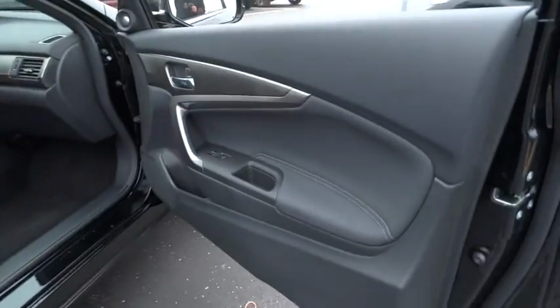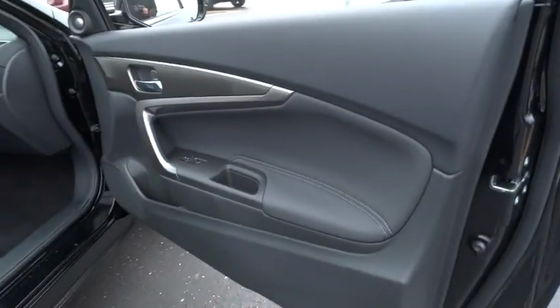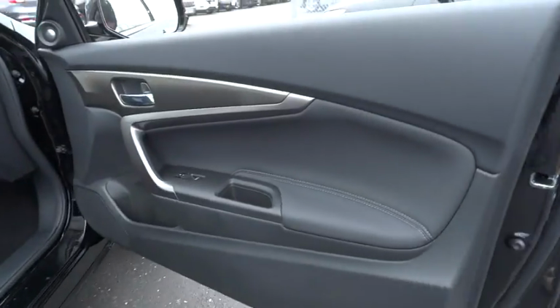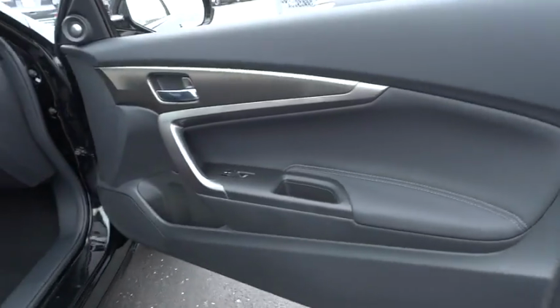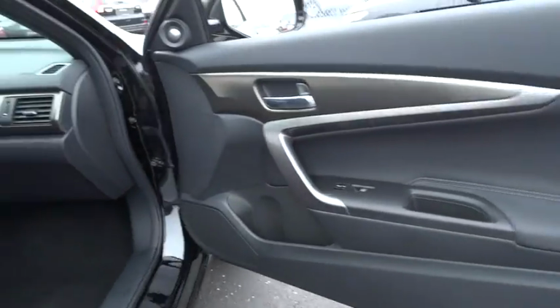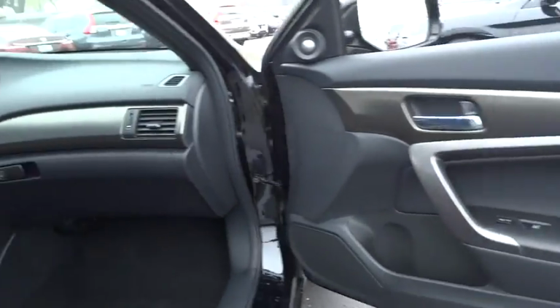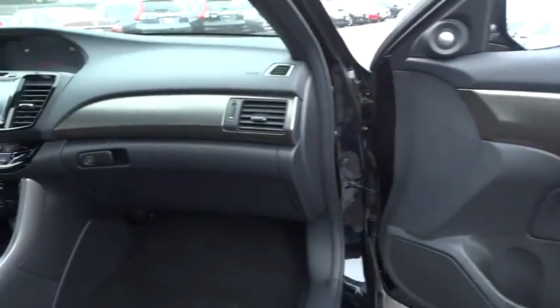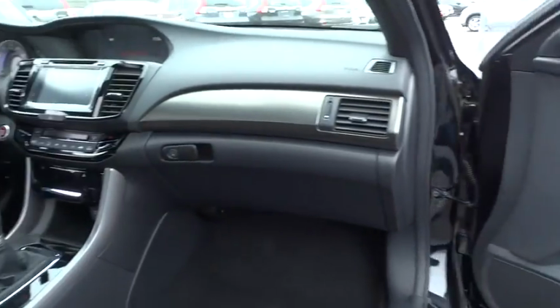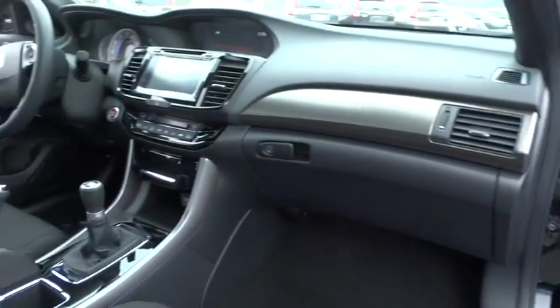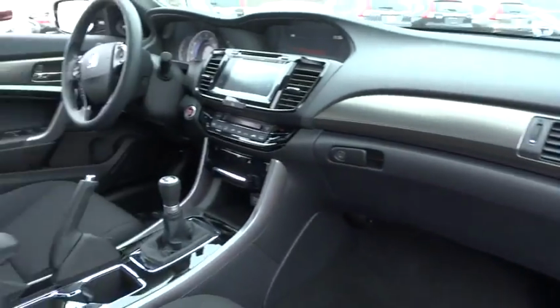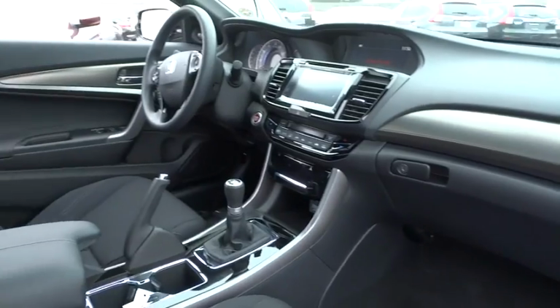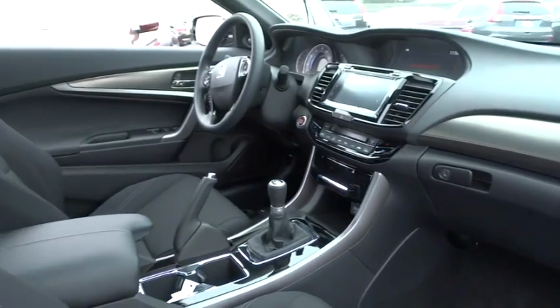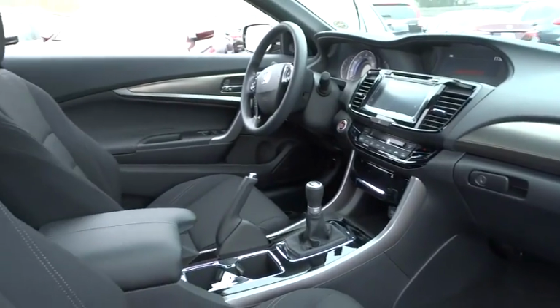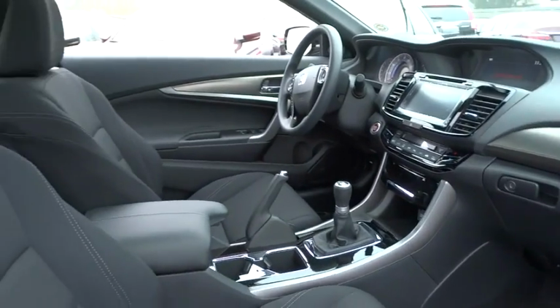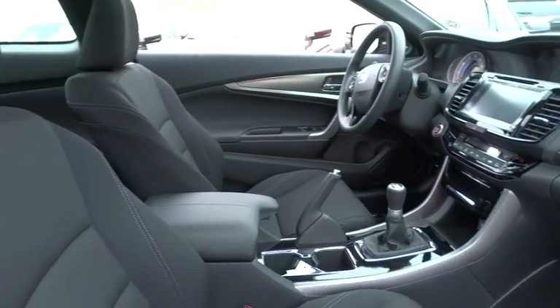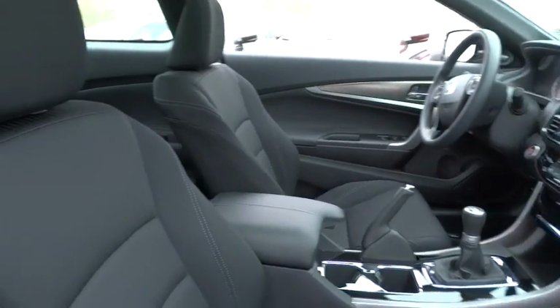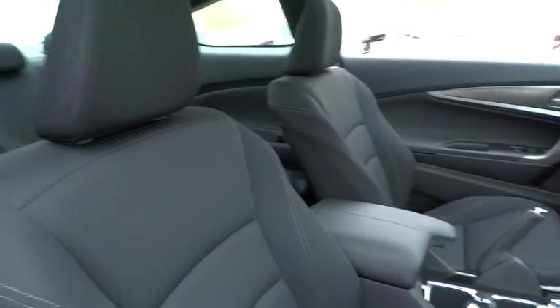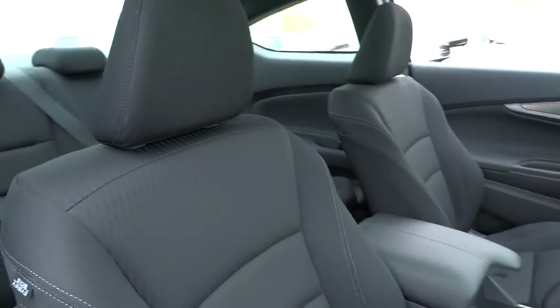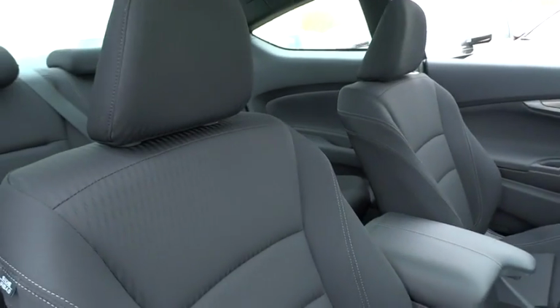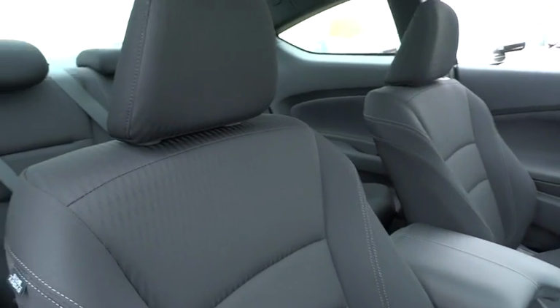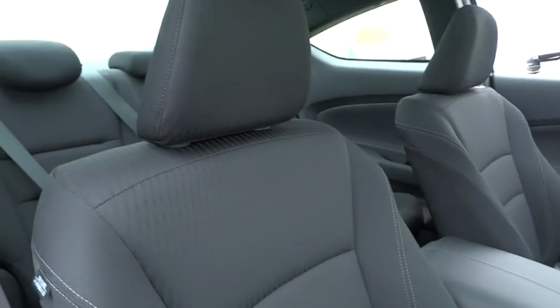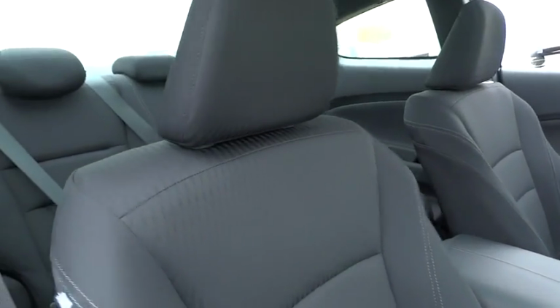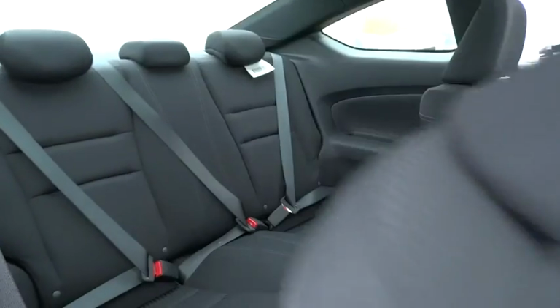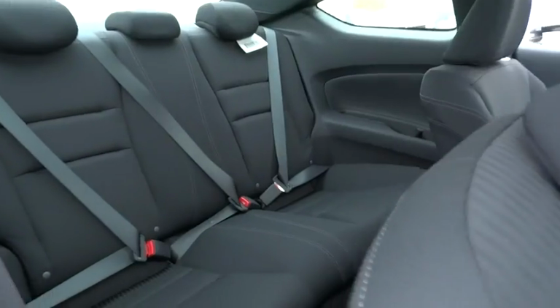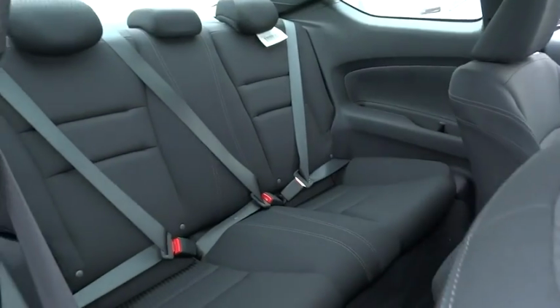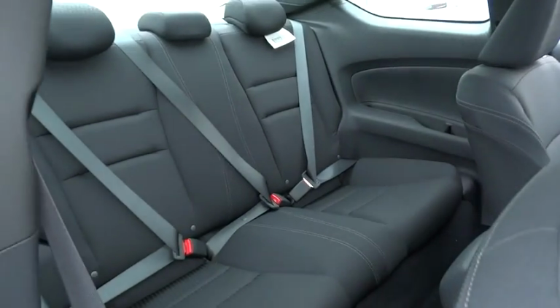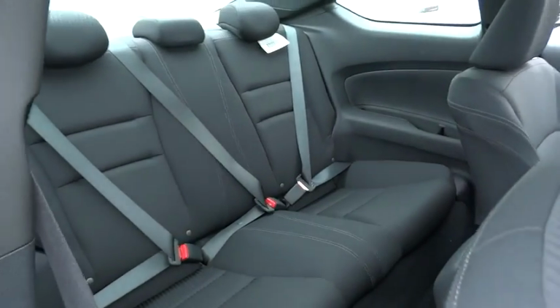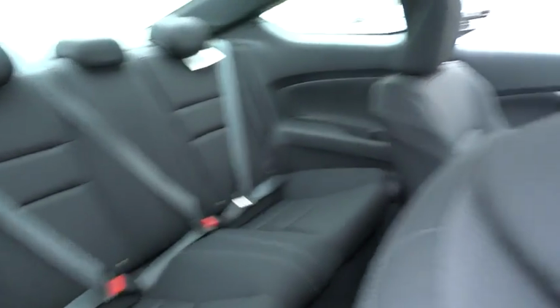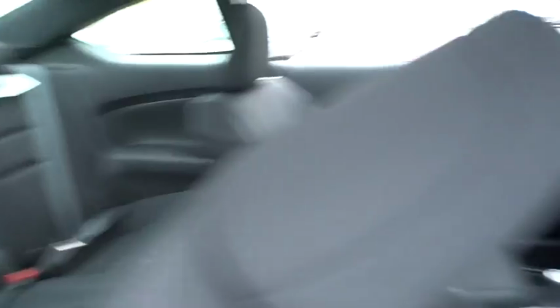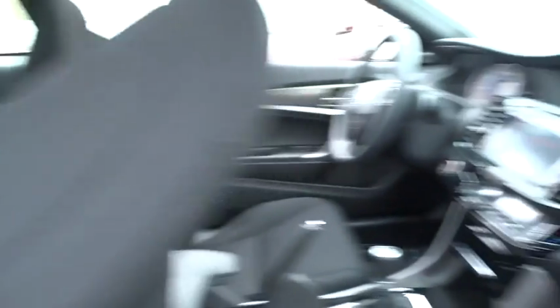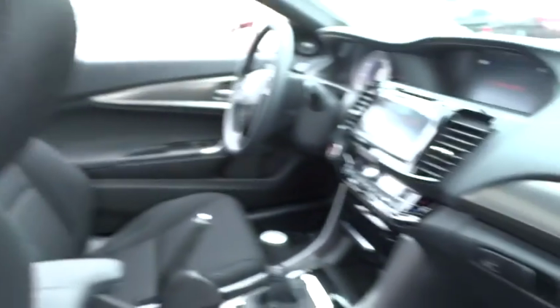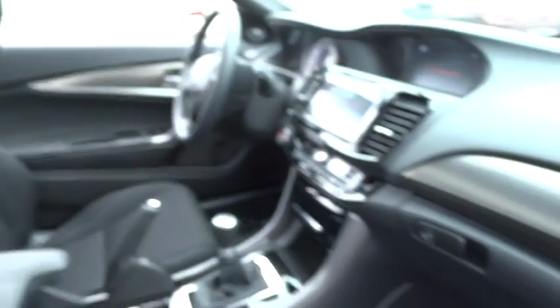Anti-lock braking system. Traction control. Keyless entry. Steering wheel audio controls. Backup camera. Stability control. Bluetooth. Moonroof.